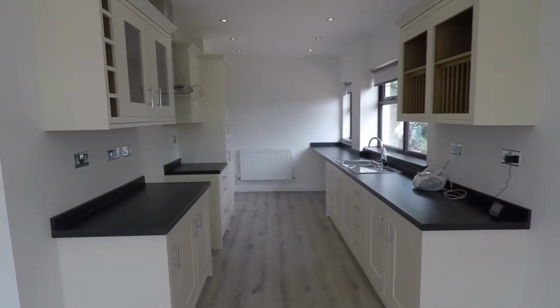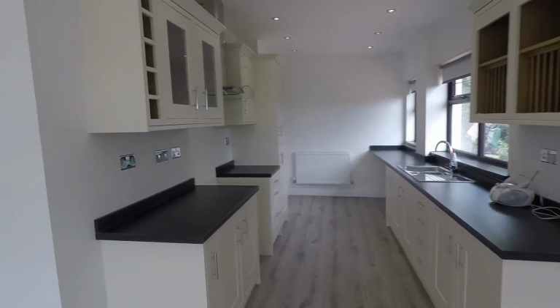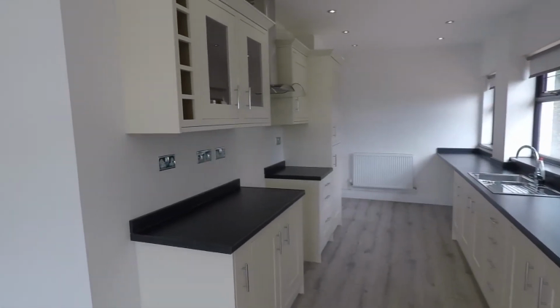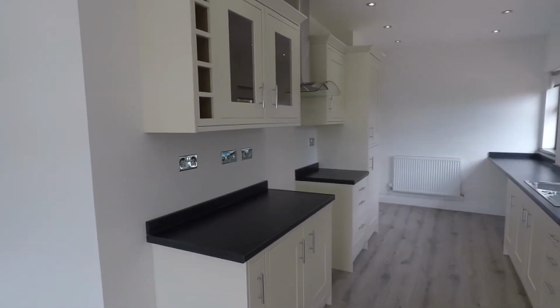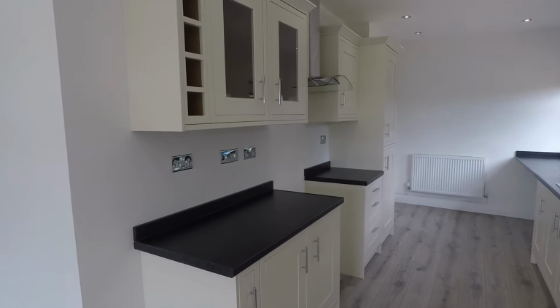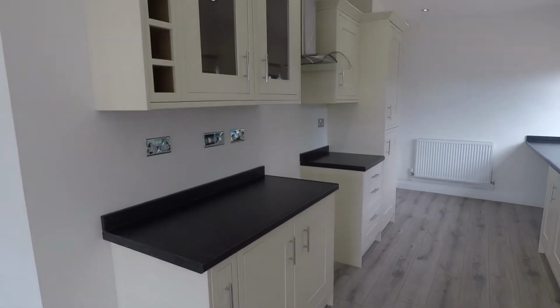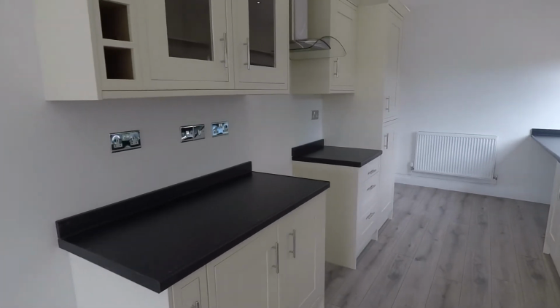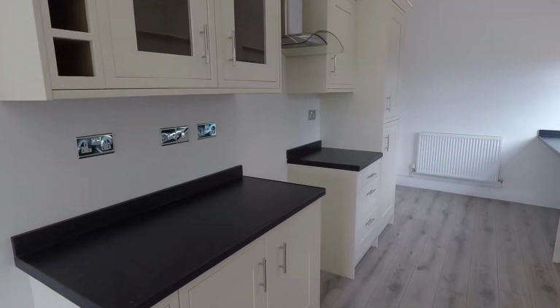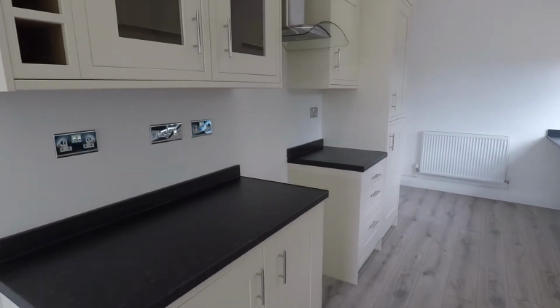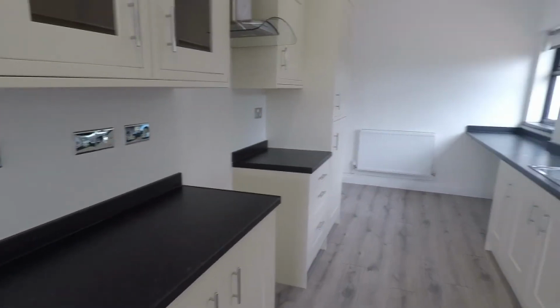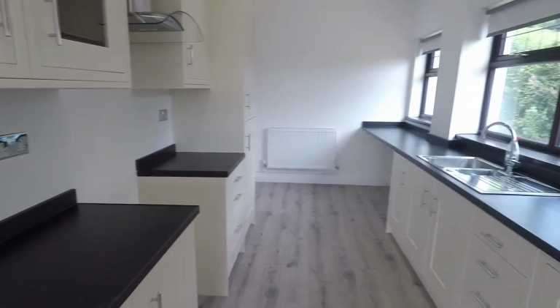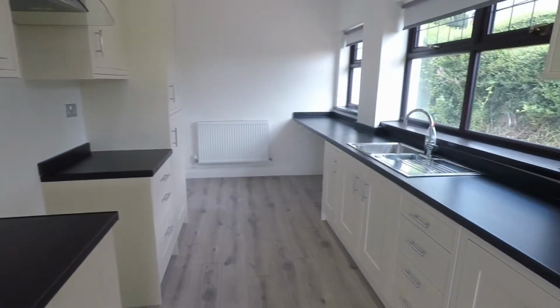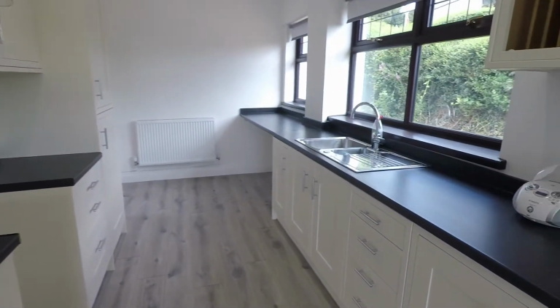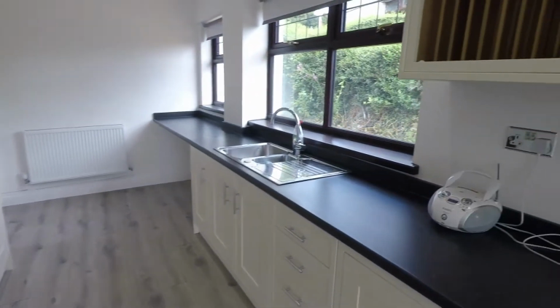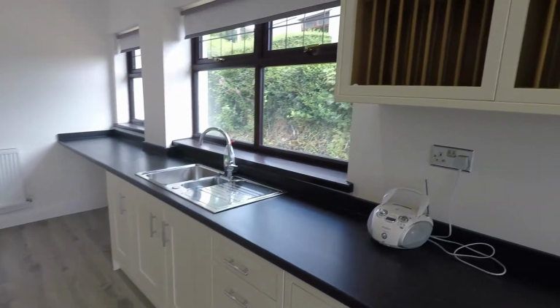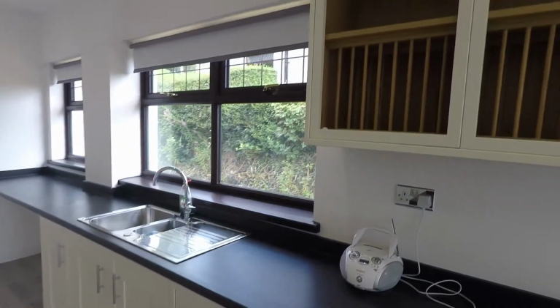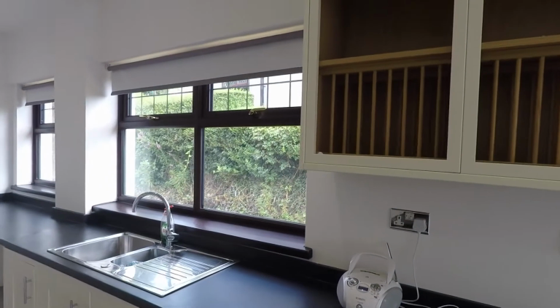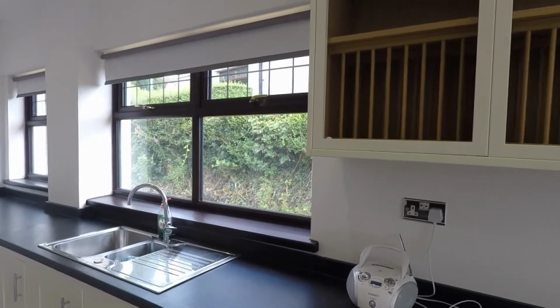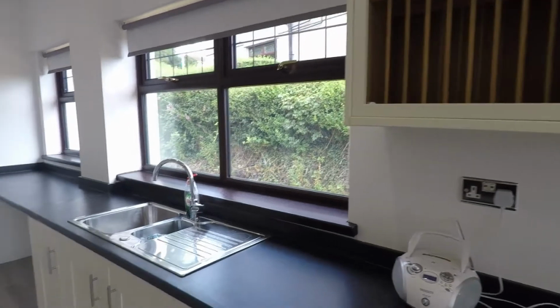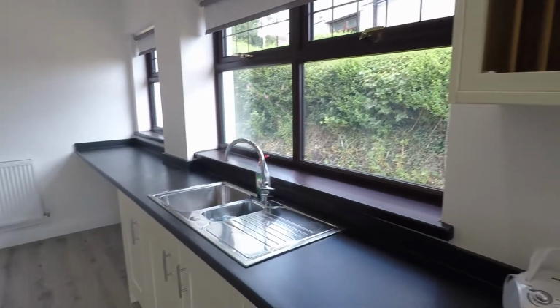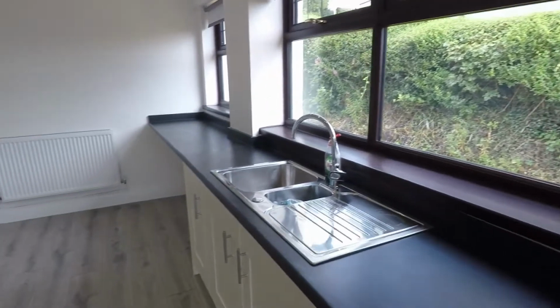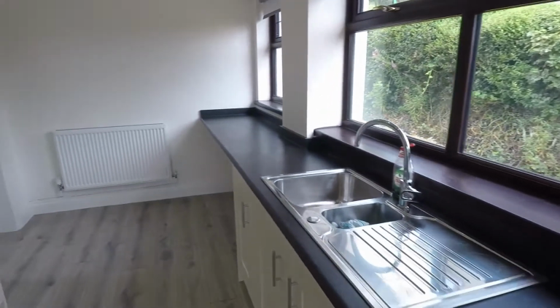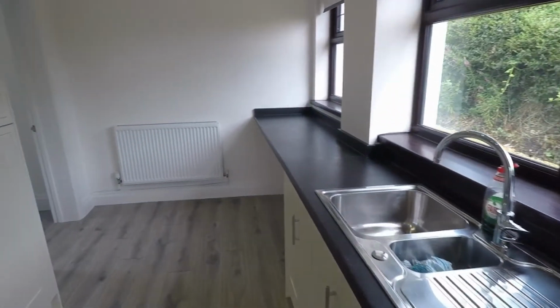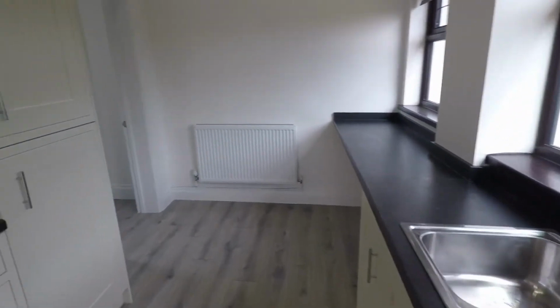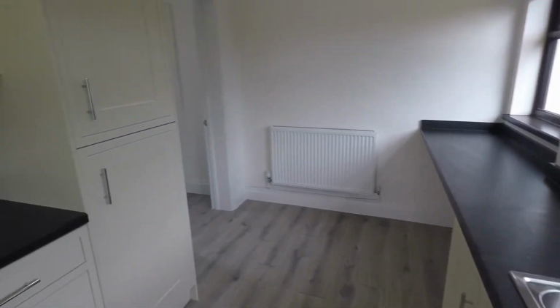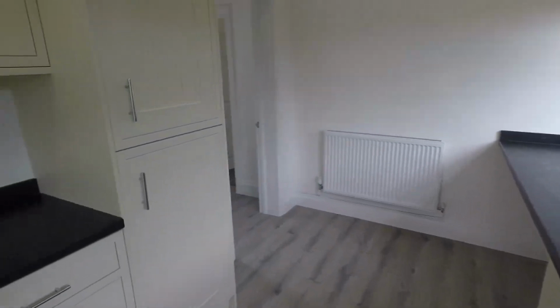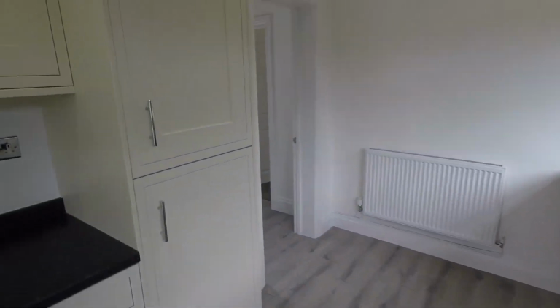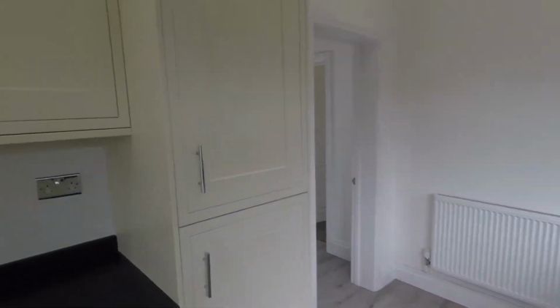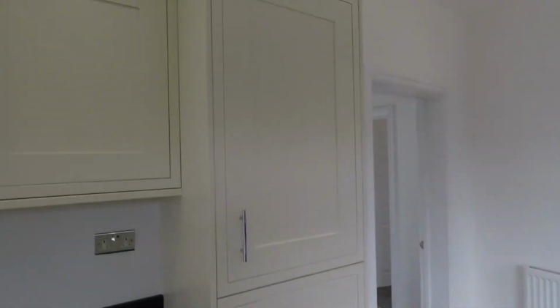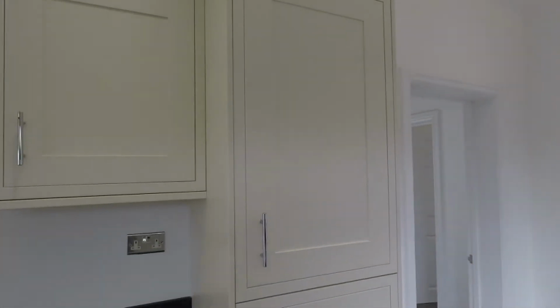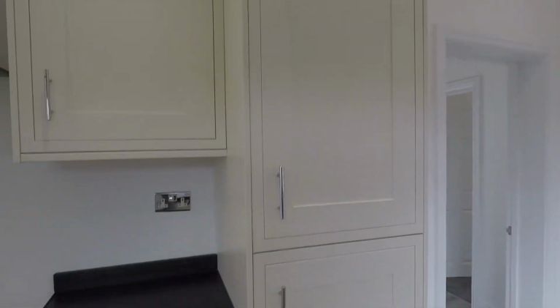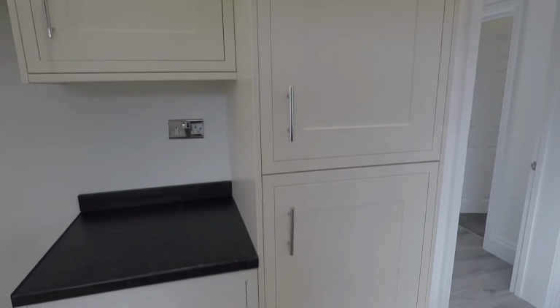This is a modern kitchen with plenty of worktop space and cabinet space, and we do have a built-in fridge freezer.